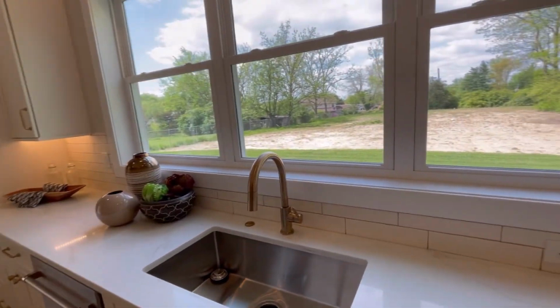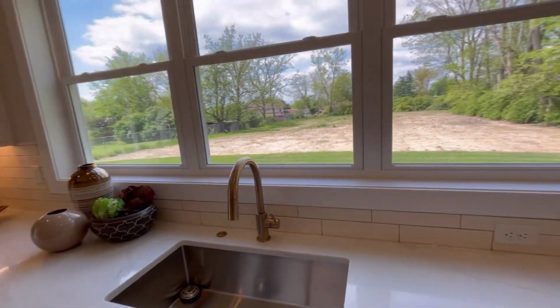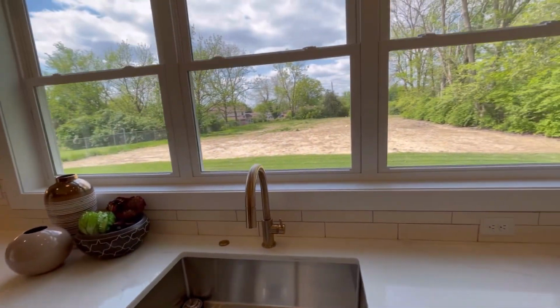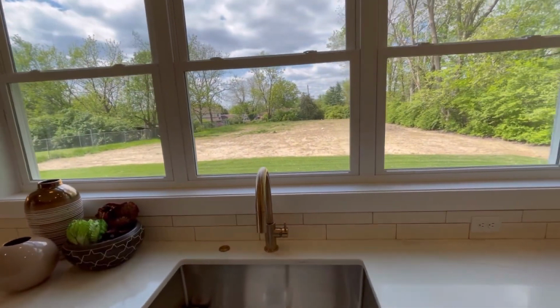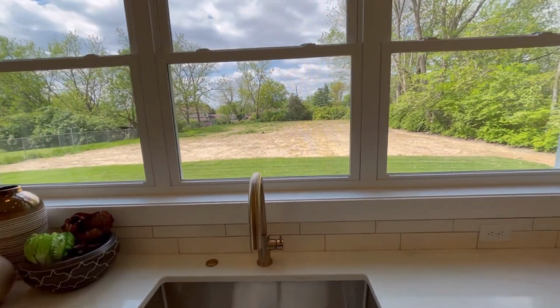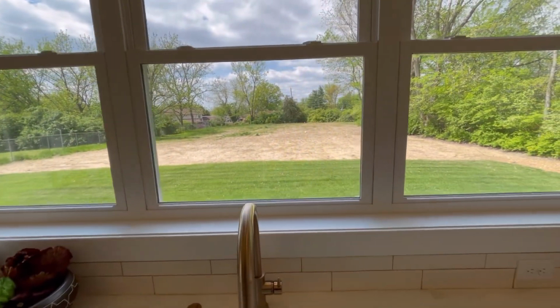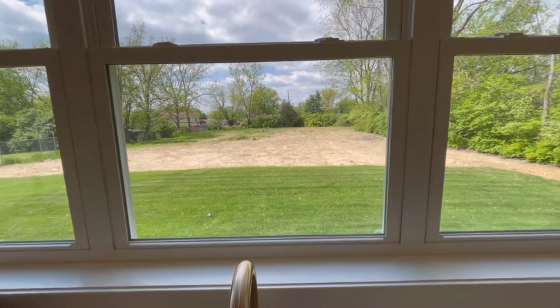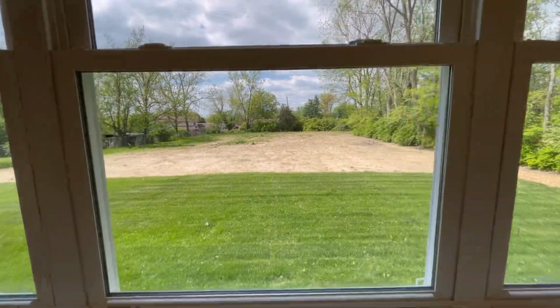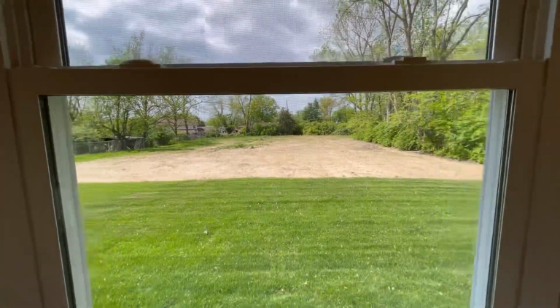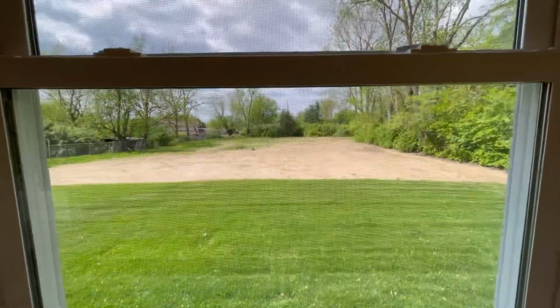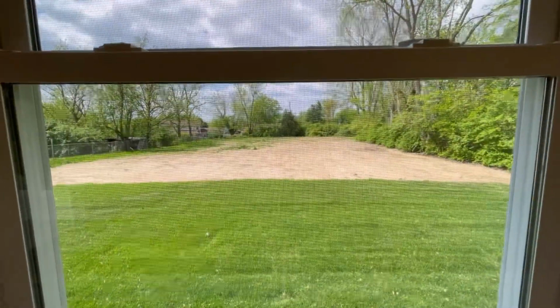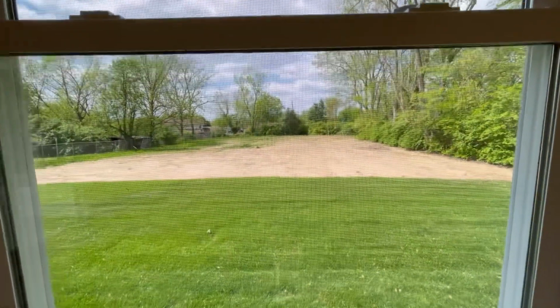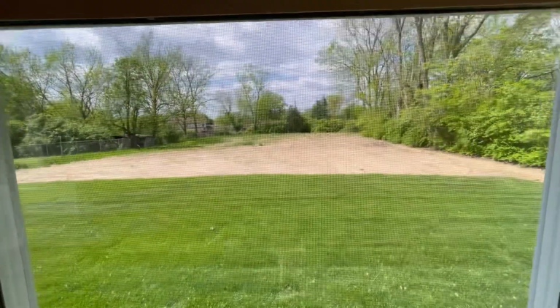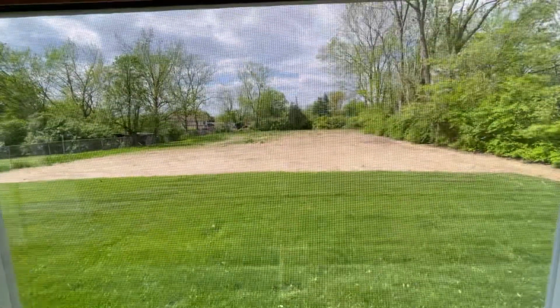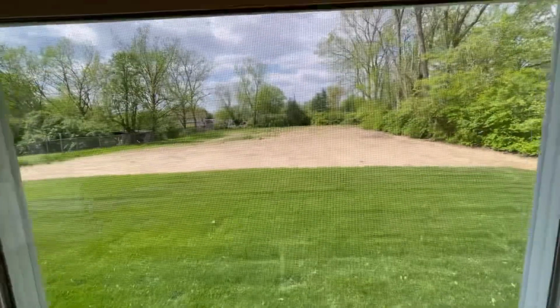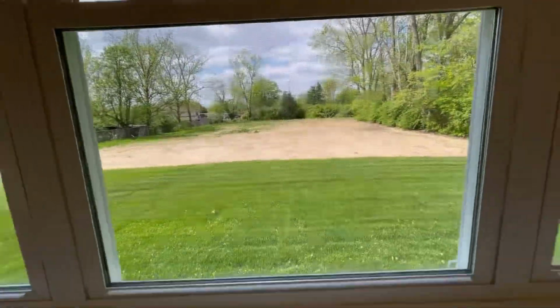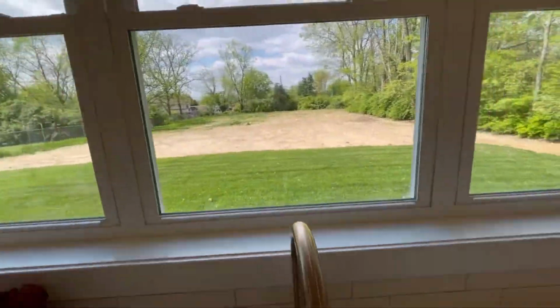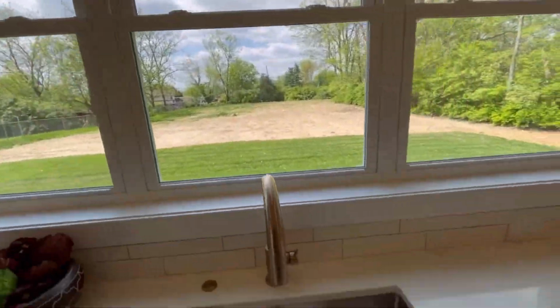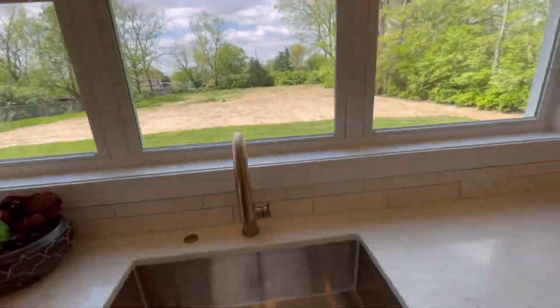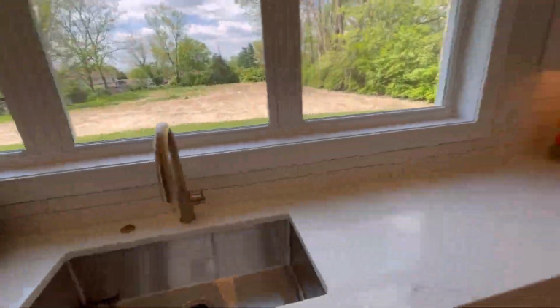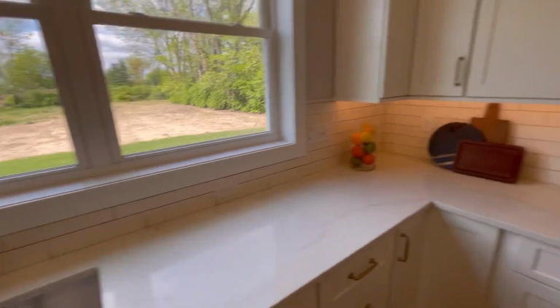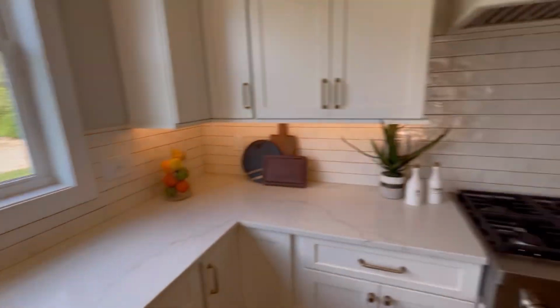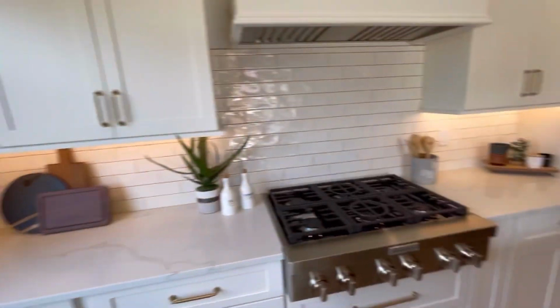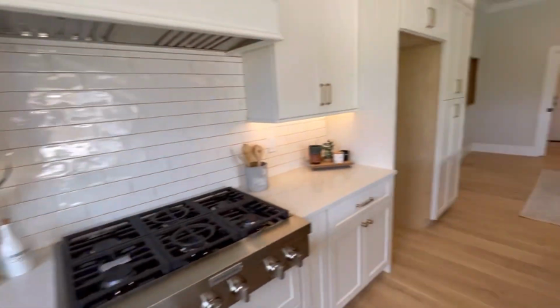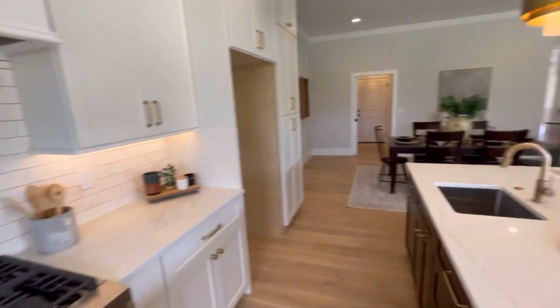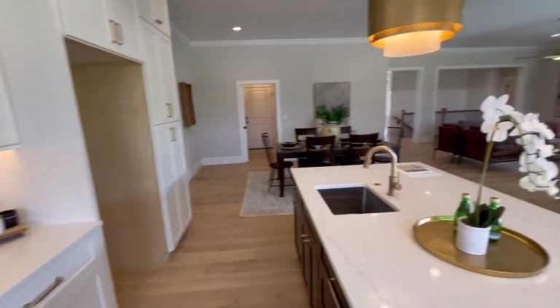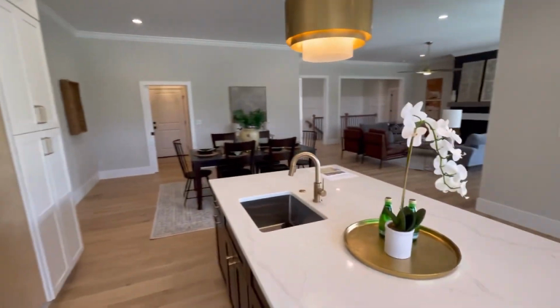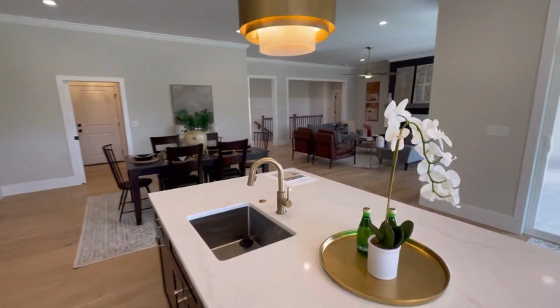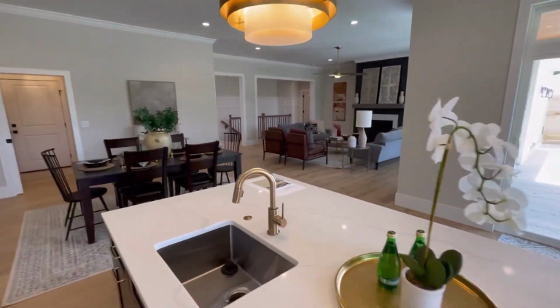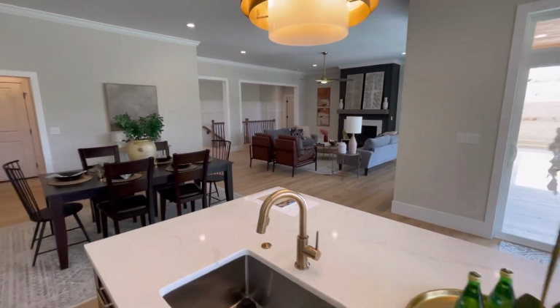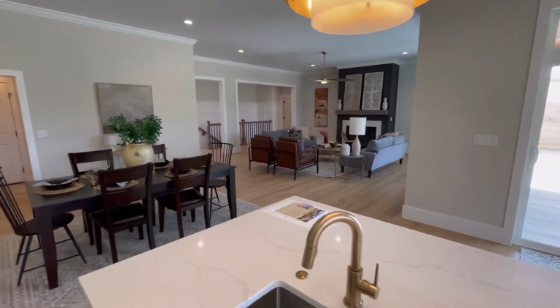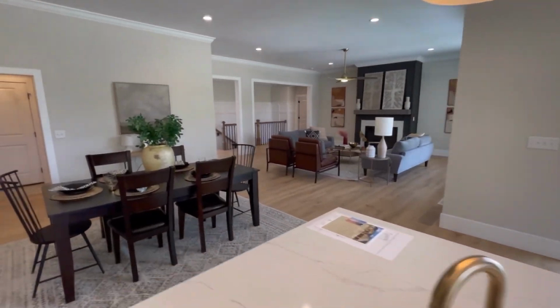Look at that — nice big flat backyard, perfect for a pool. We'll see more of that later. I just love the flow of this house. It's great for entertaining.